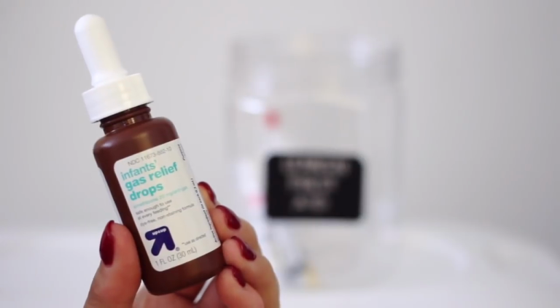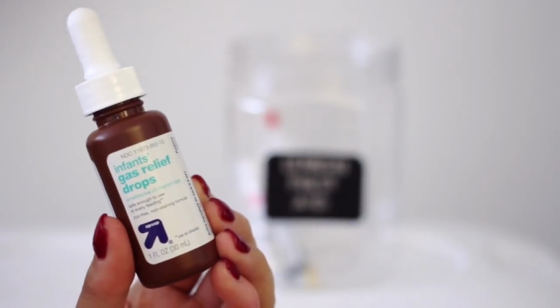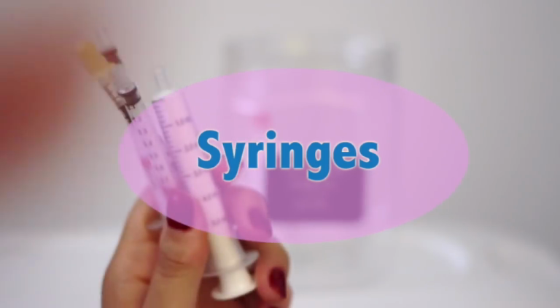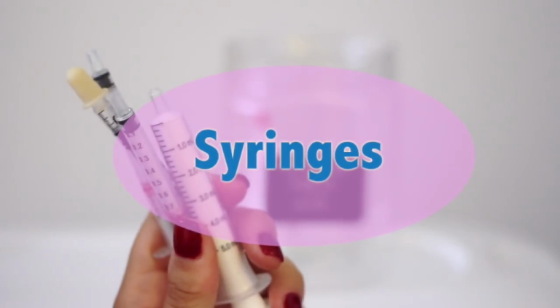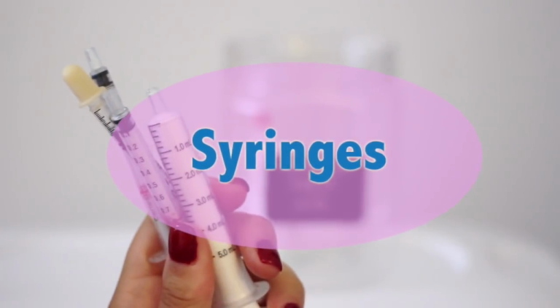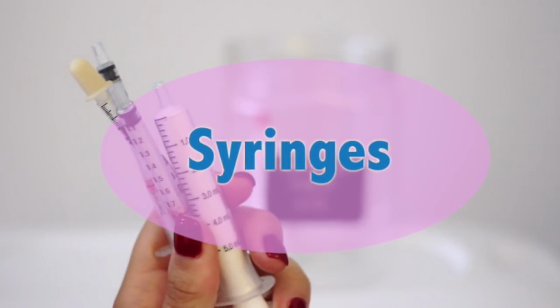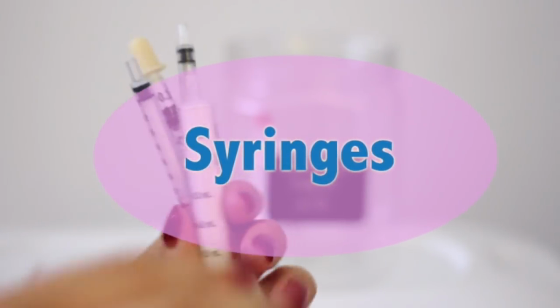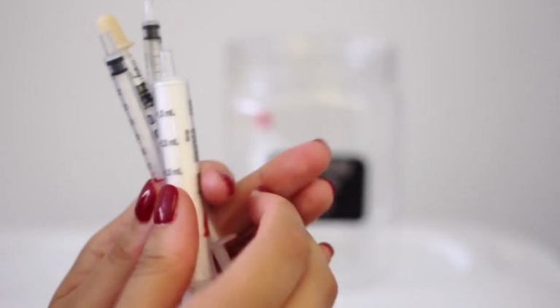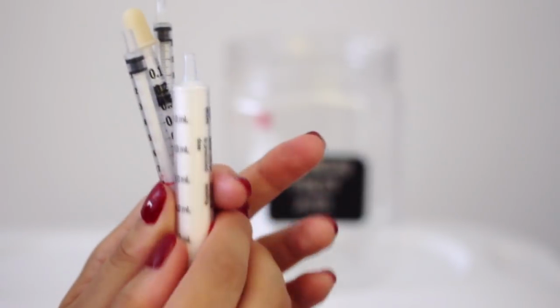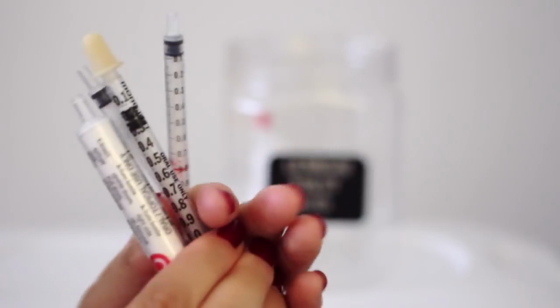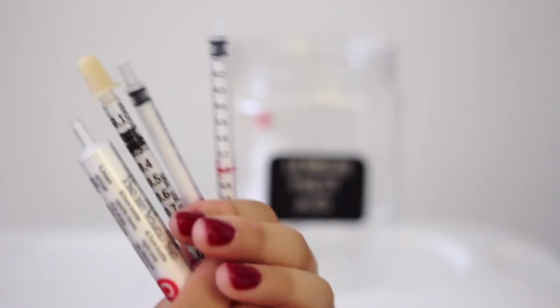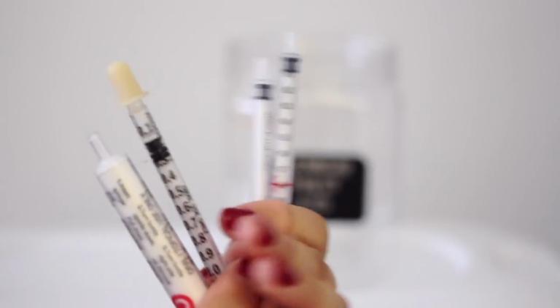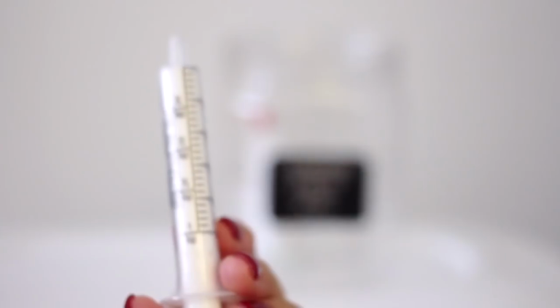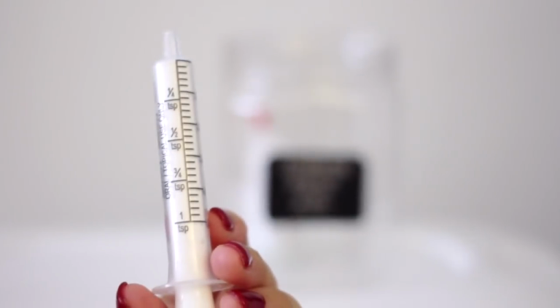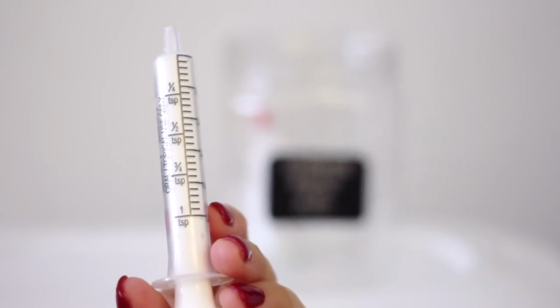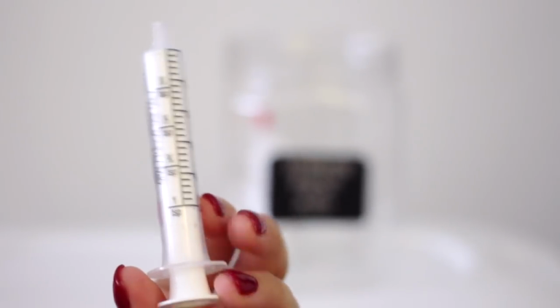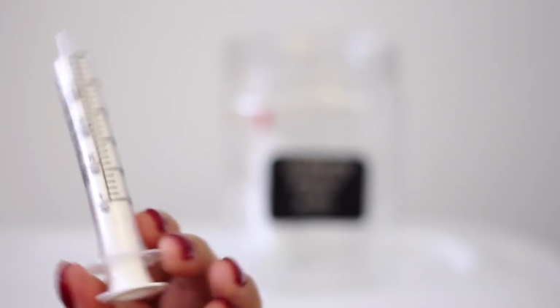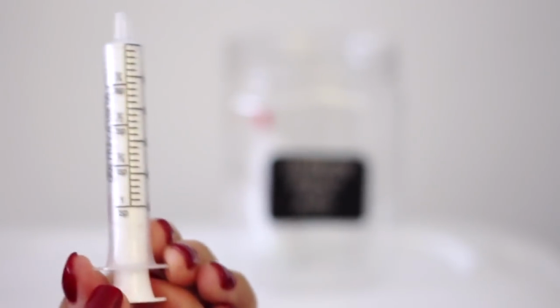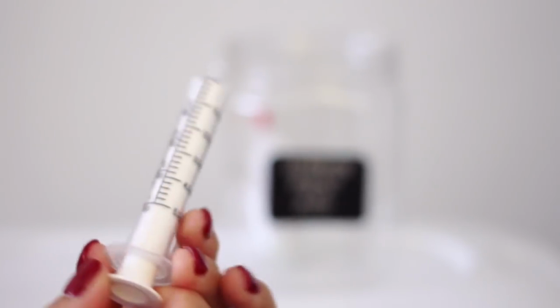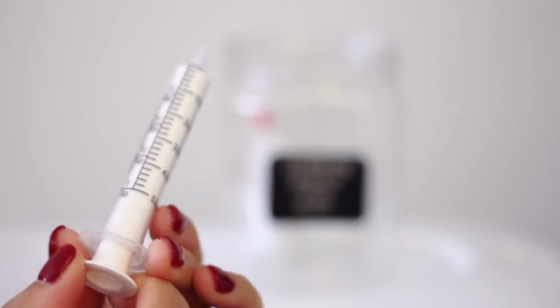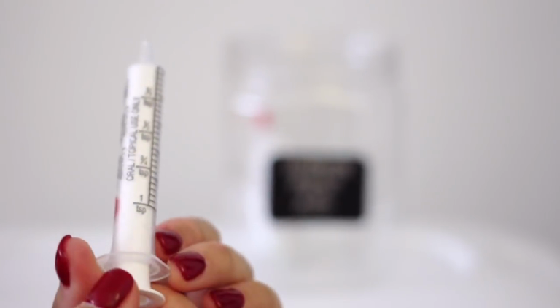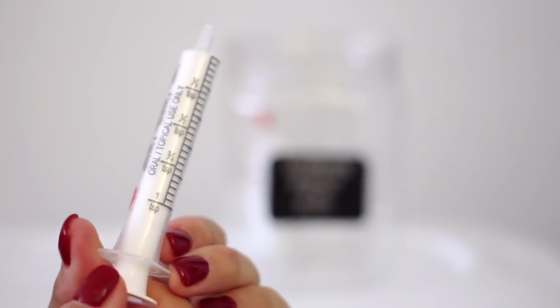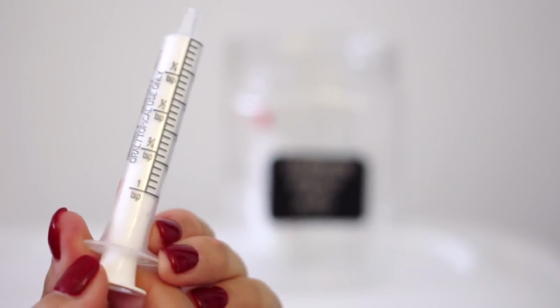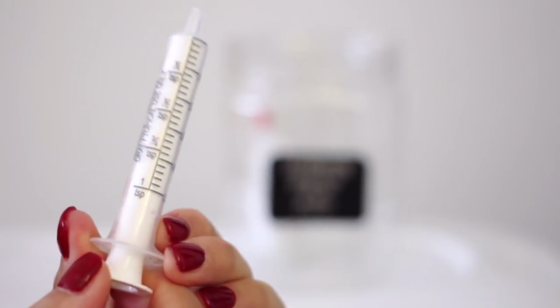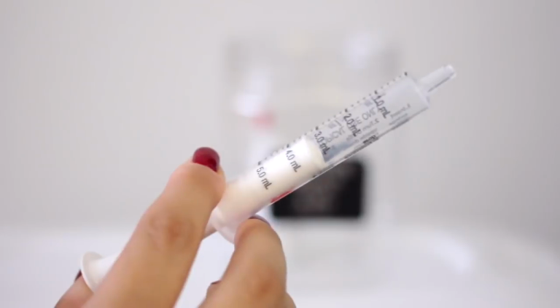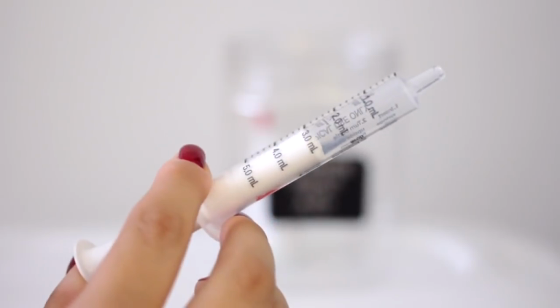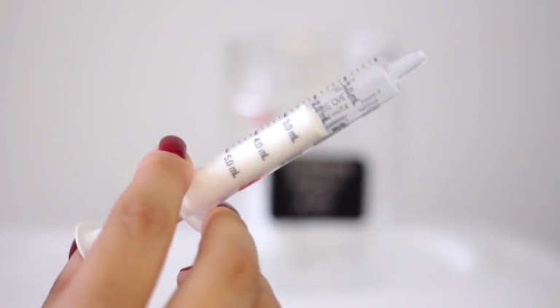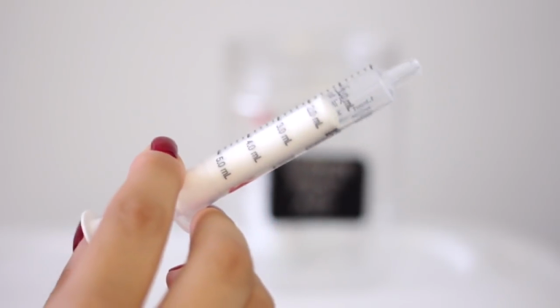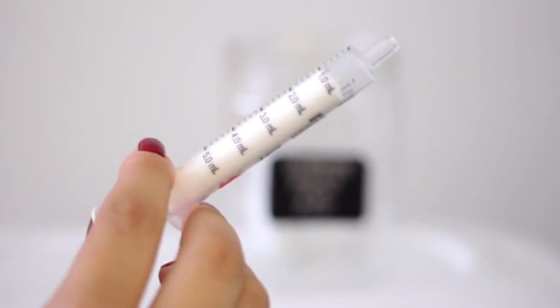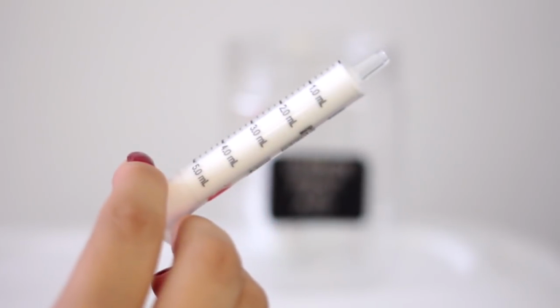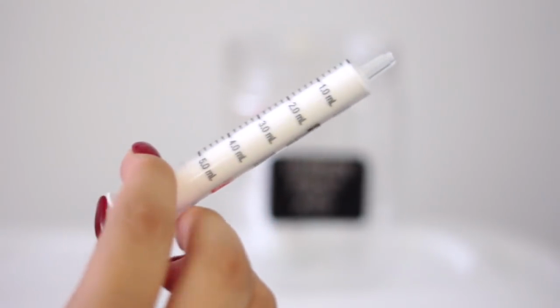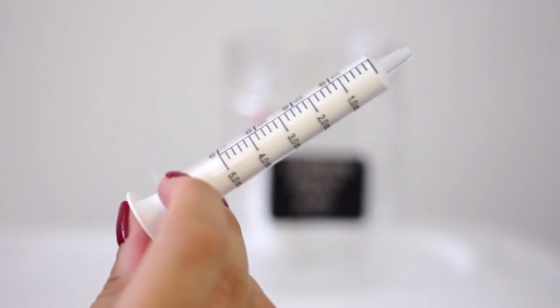I have some syringes in here in case I need to use them to give Lennon any medication, or feed her critical care or pineapple juice for belly problems. Most often the pharmacy can supply these to you for free.